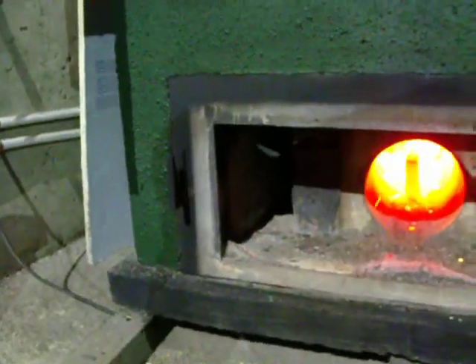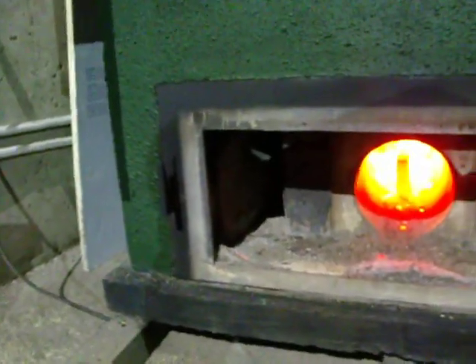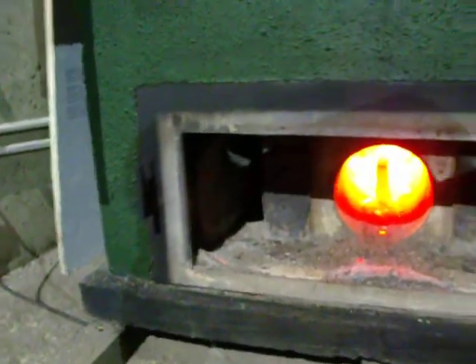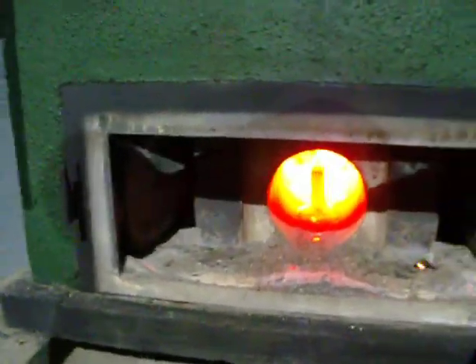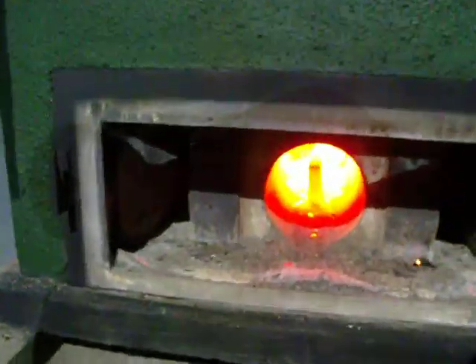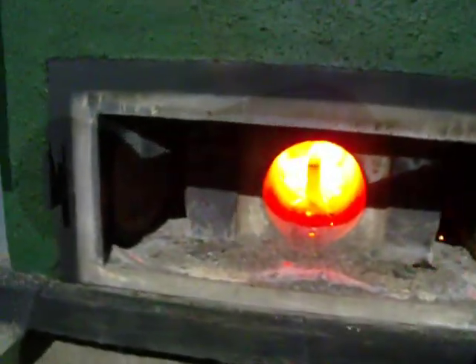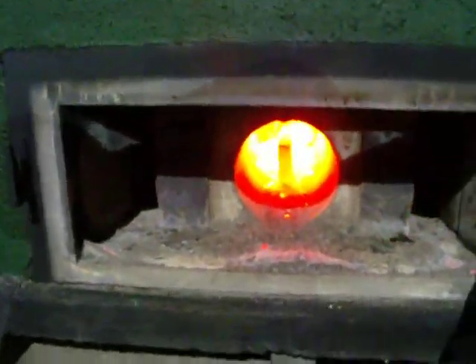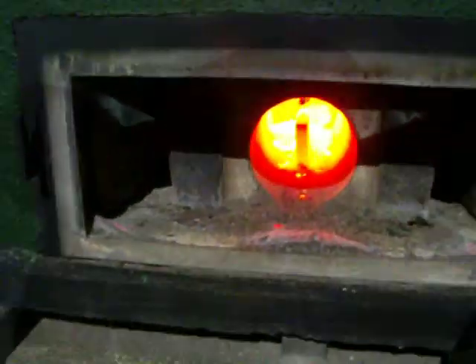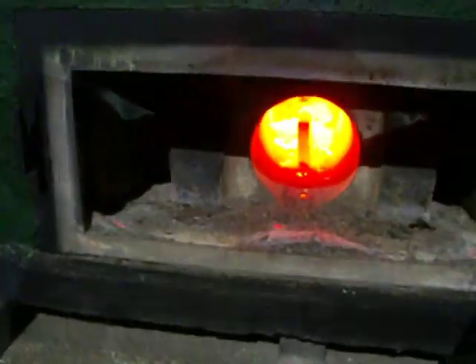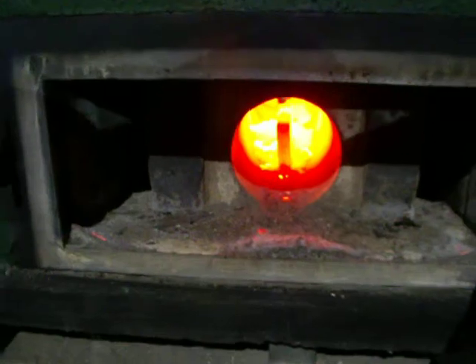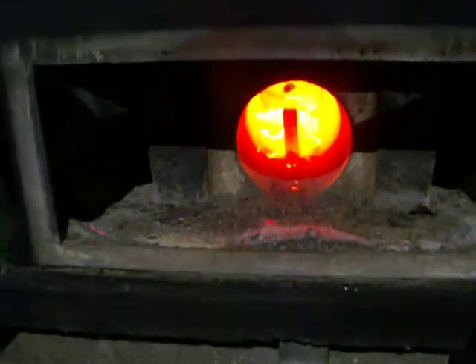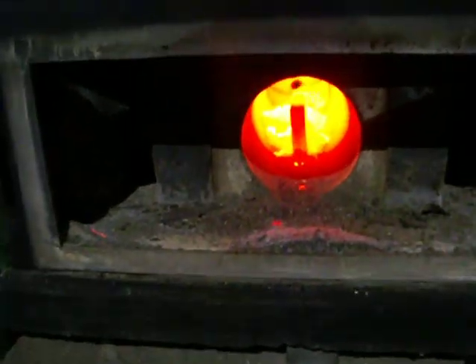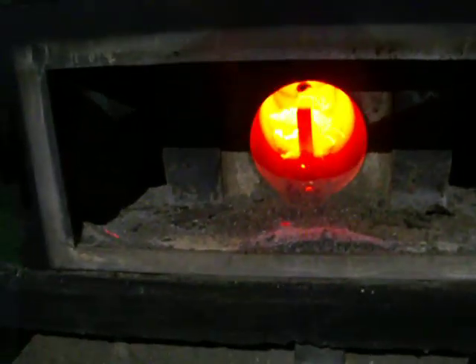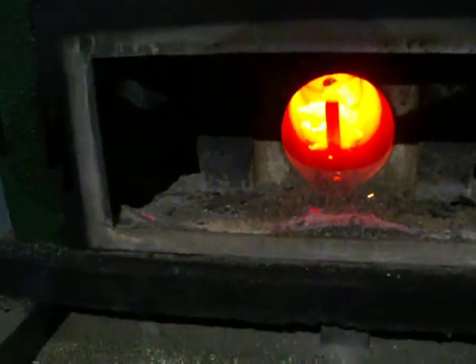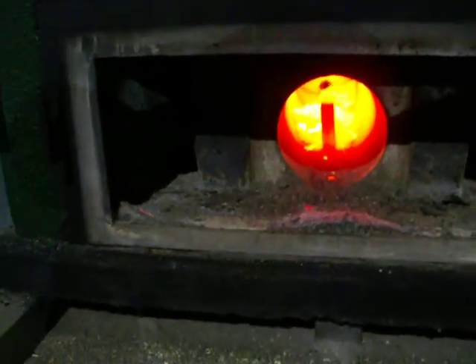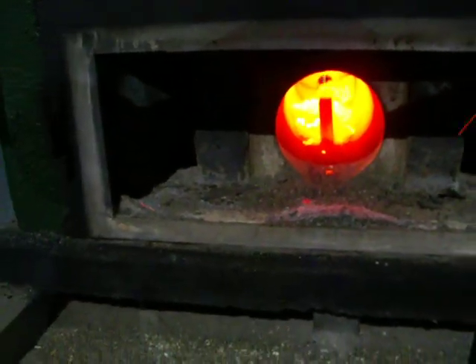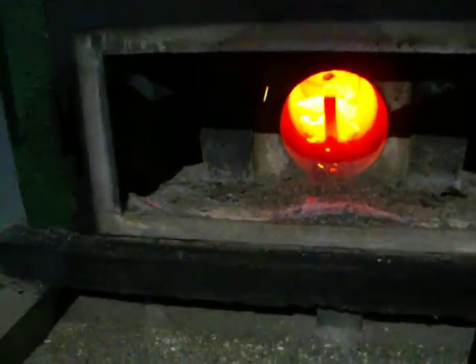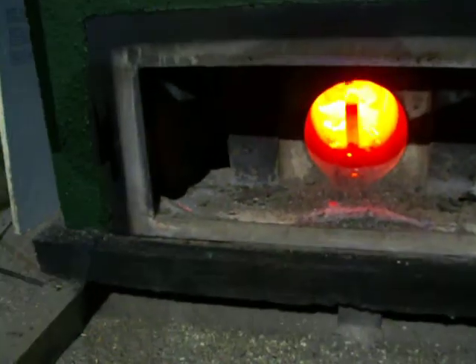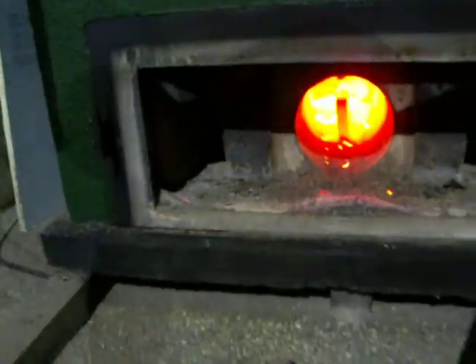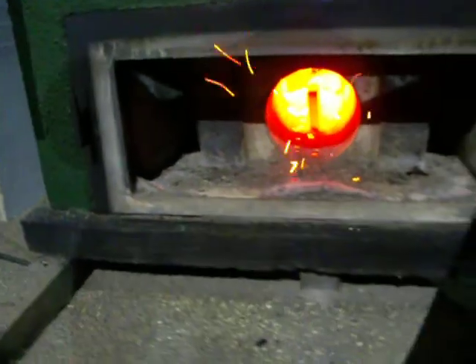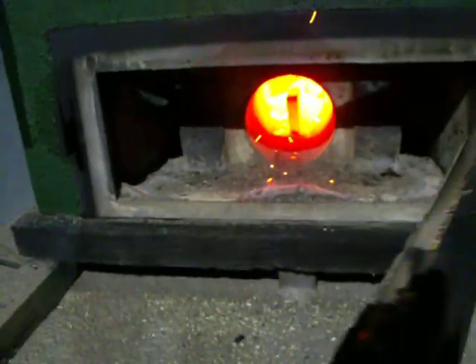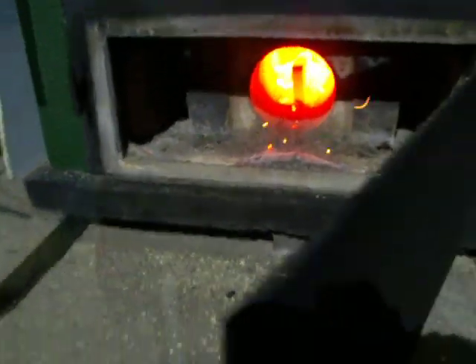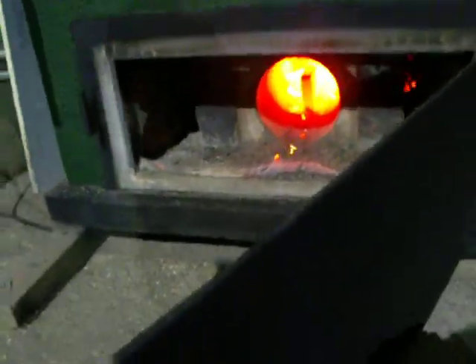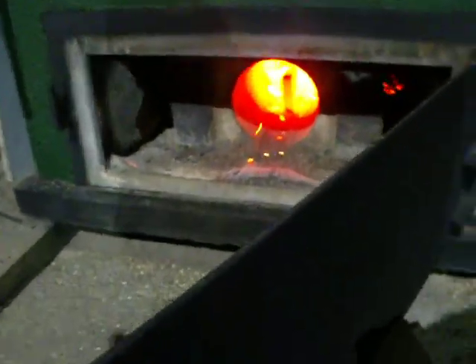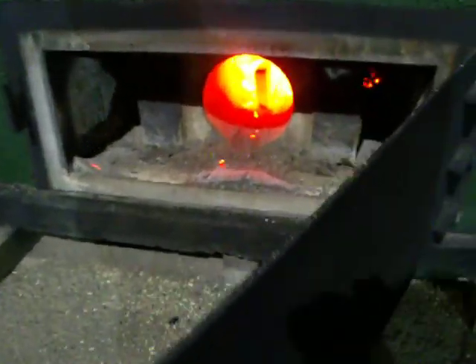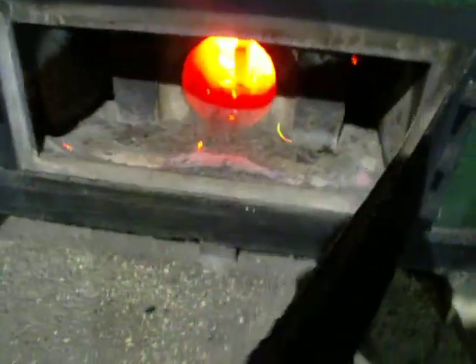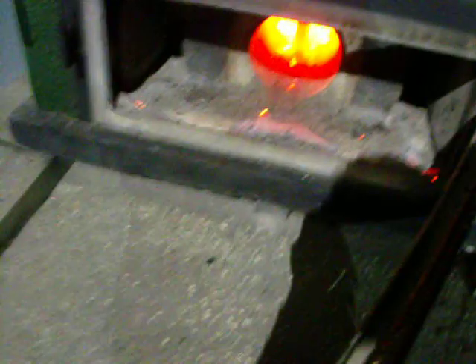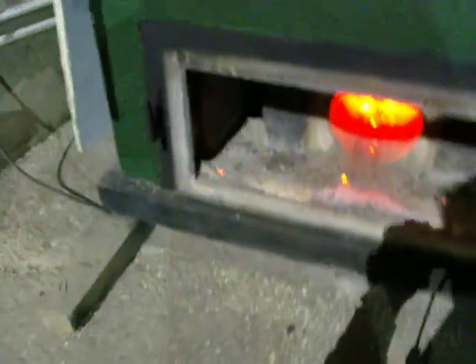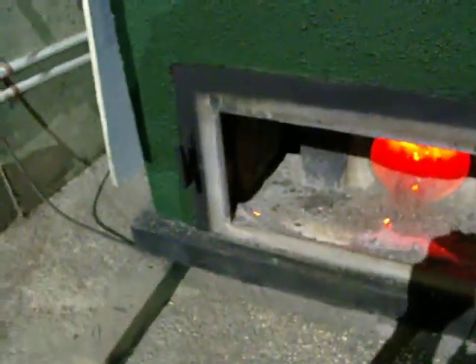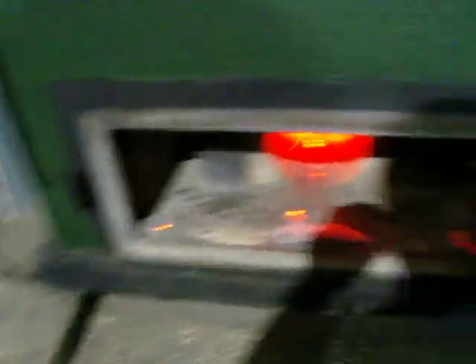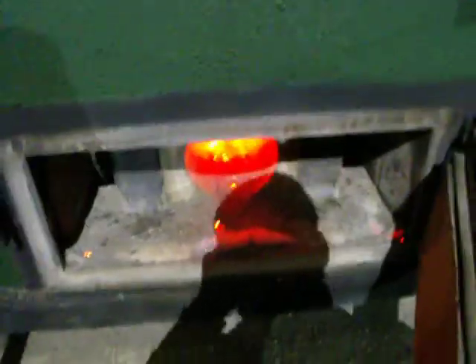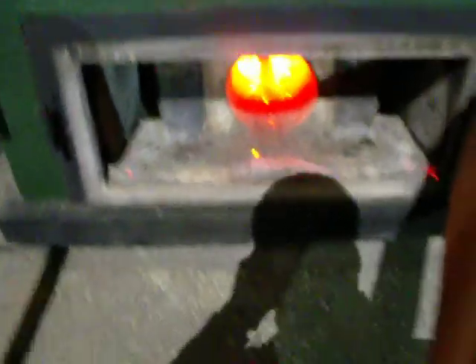Literally no ash — zero emissions. Propane started.